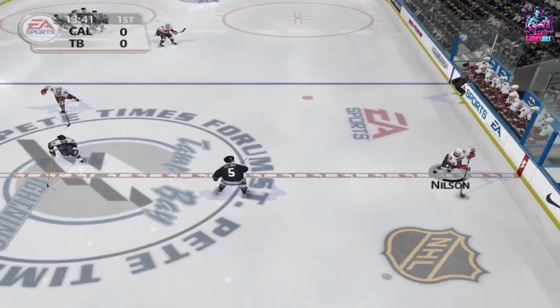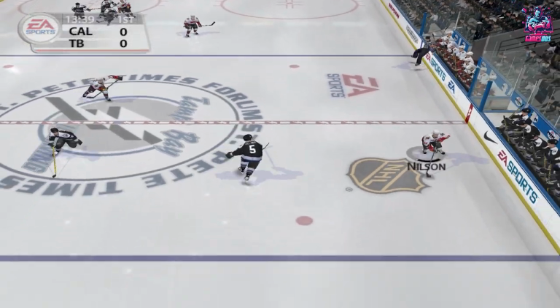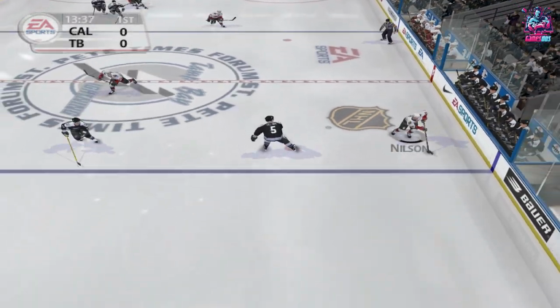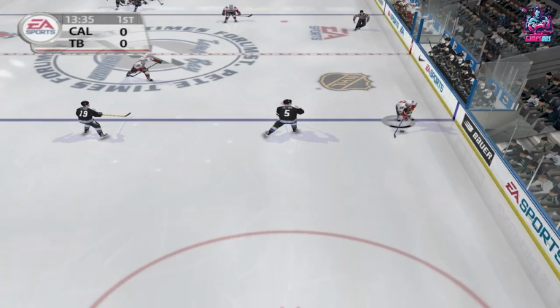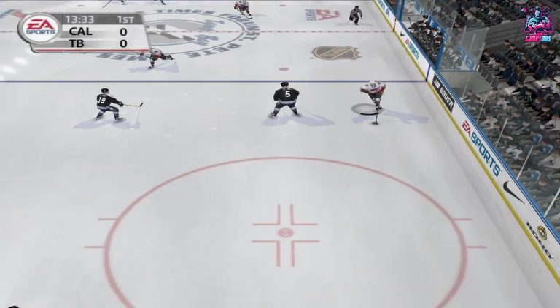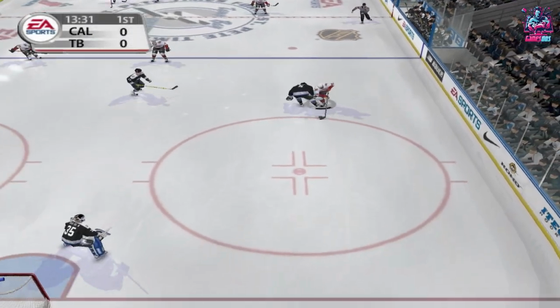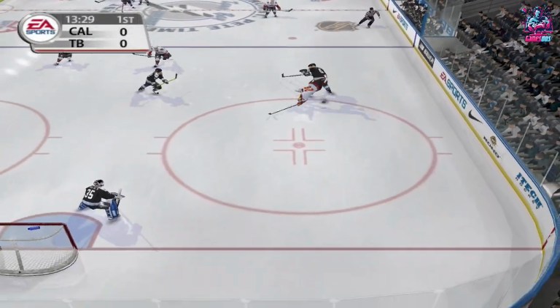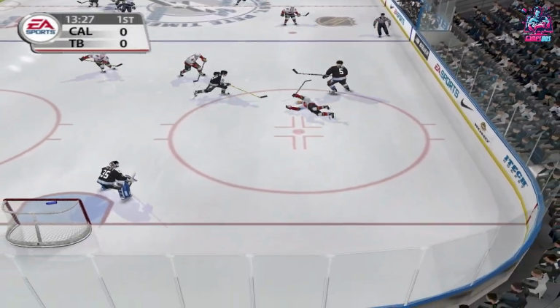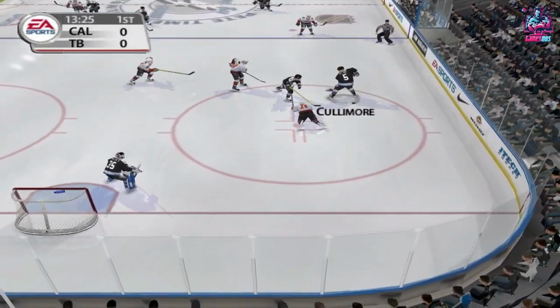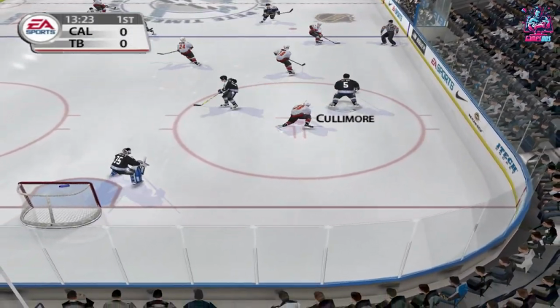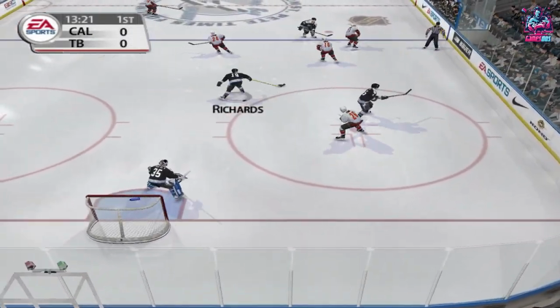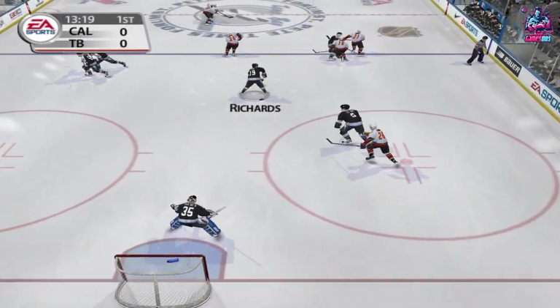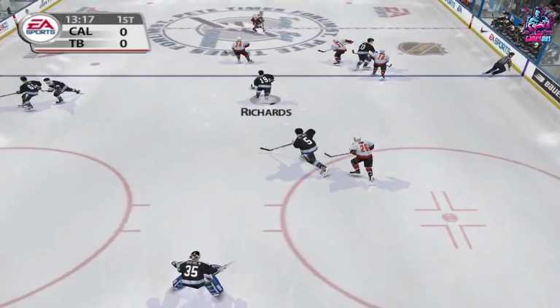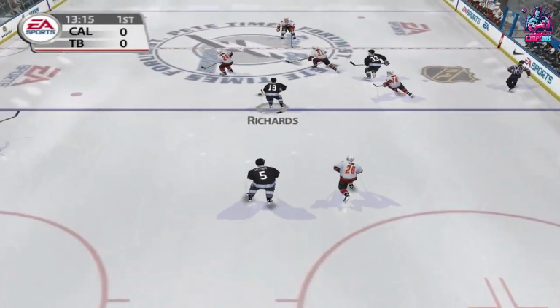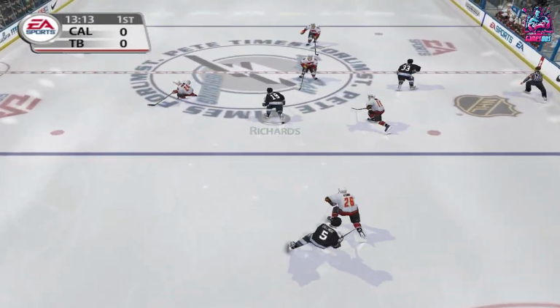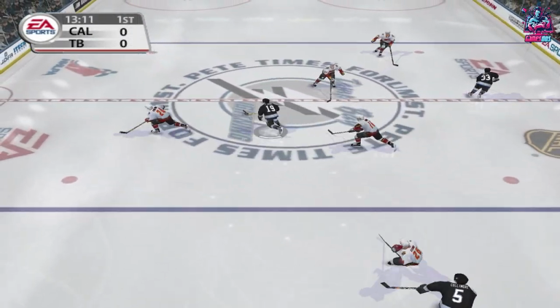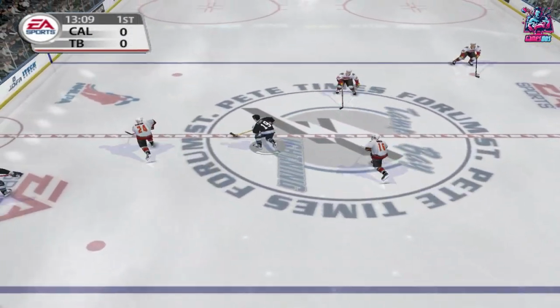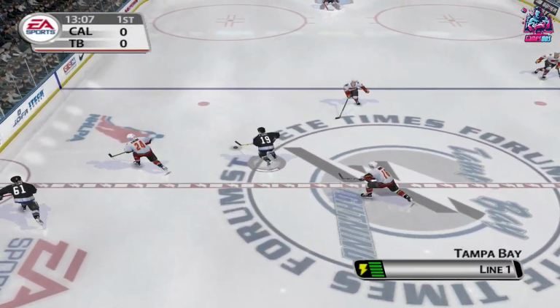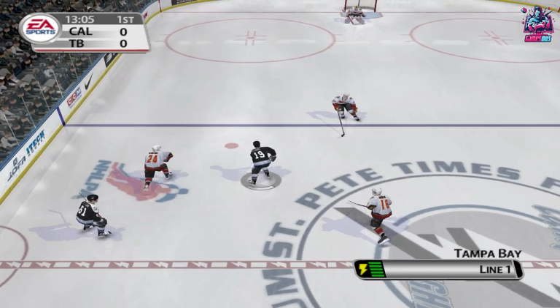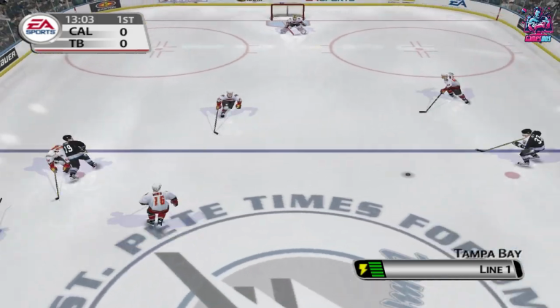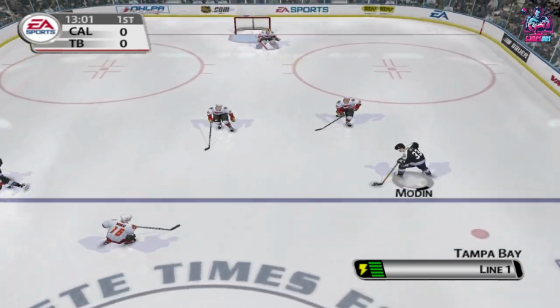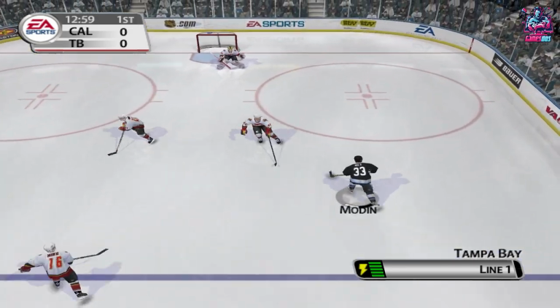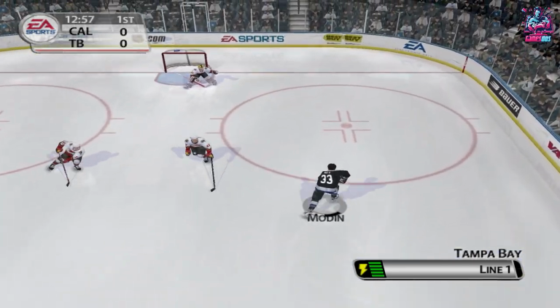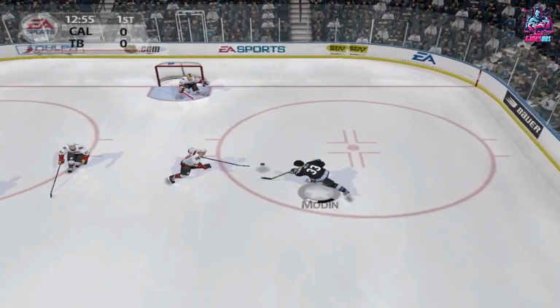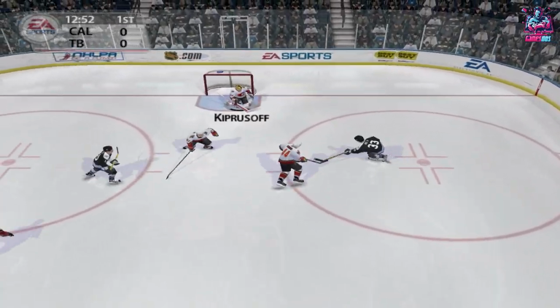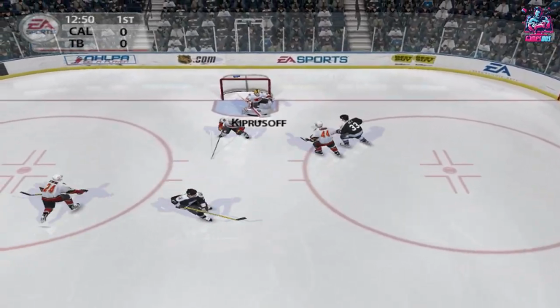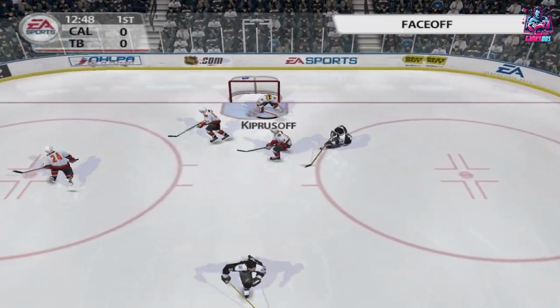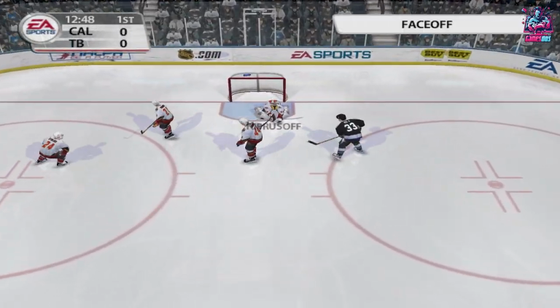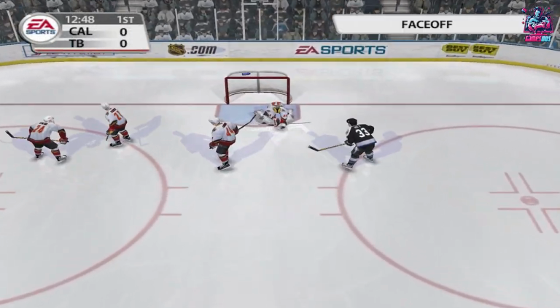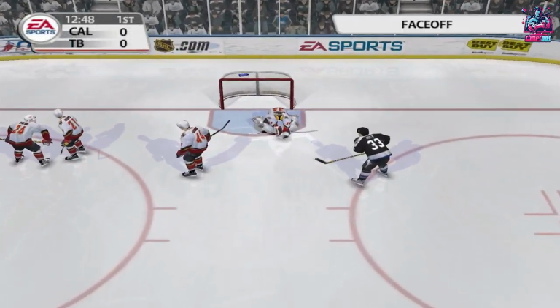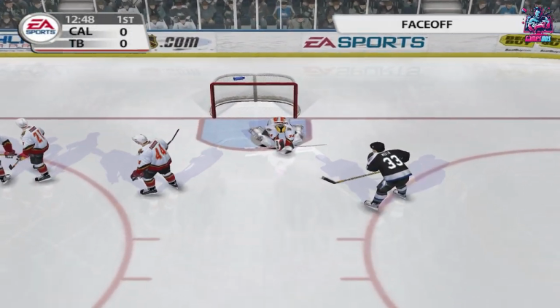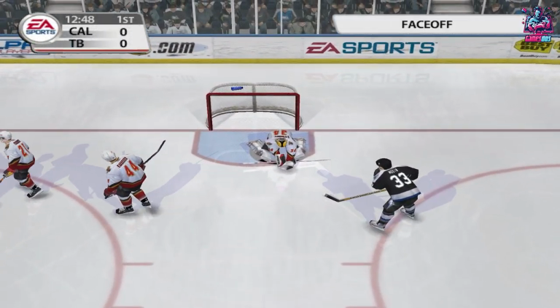Quick puck movement, over the line, flatten, full contact, out of their defensive end. Played over, shoots the puck. Big glove save by Kiprasov.